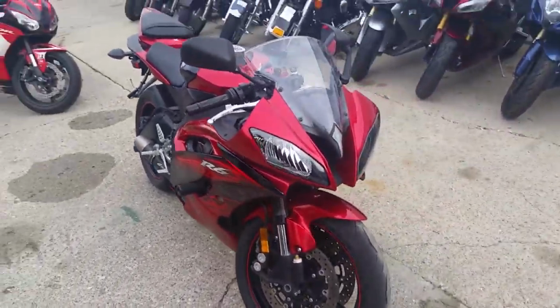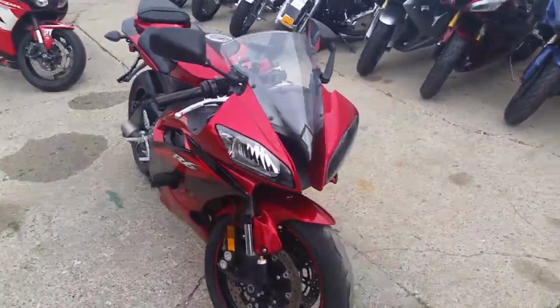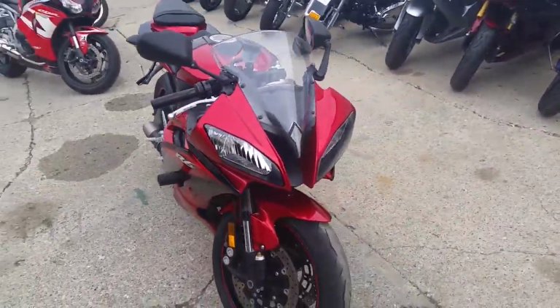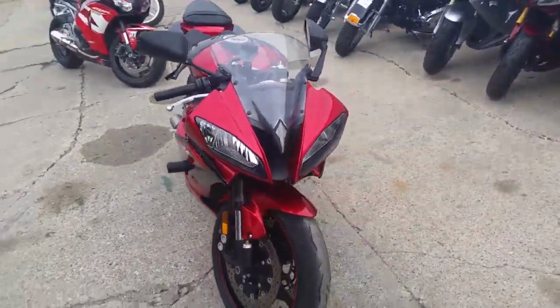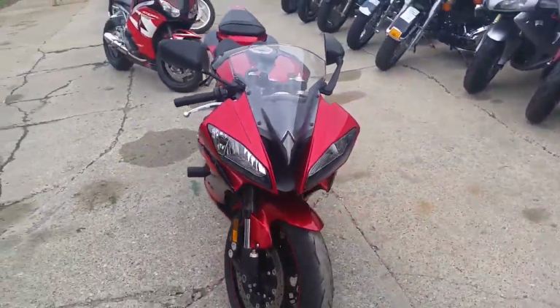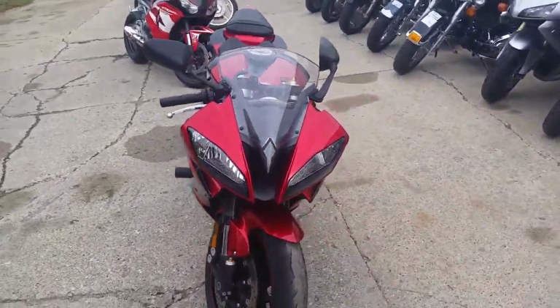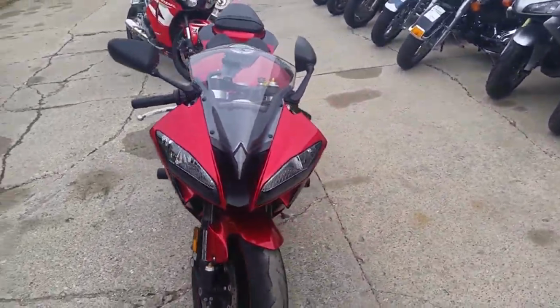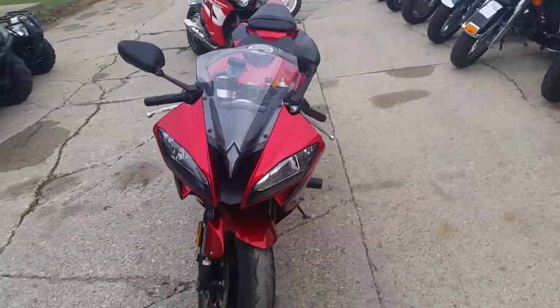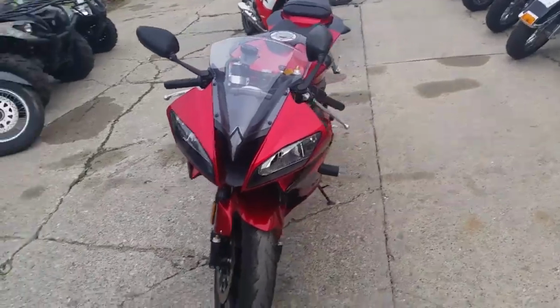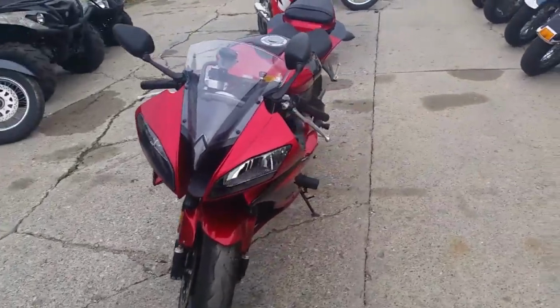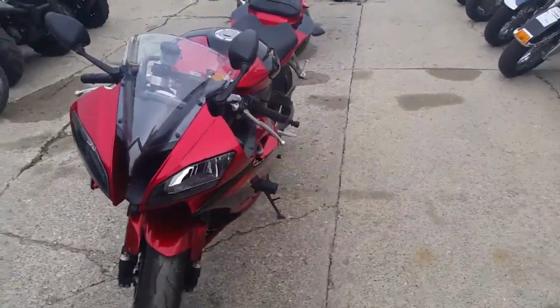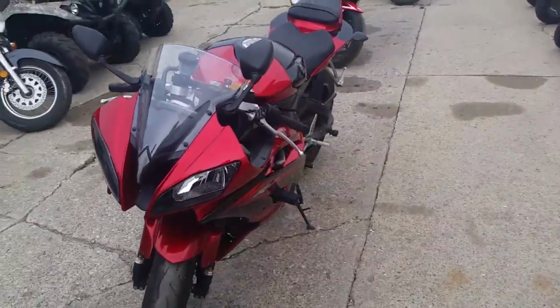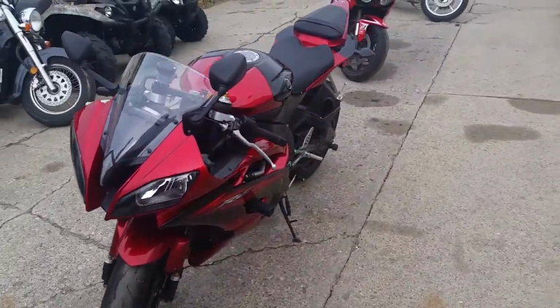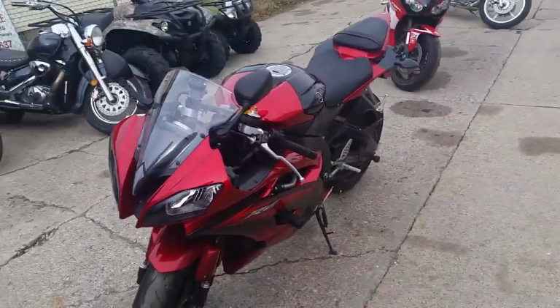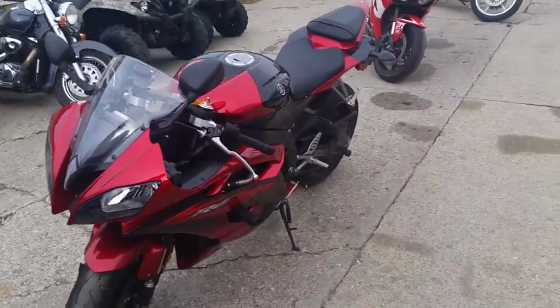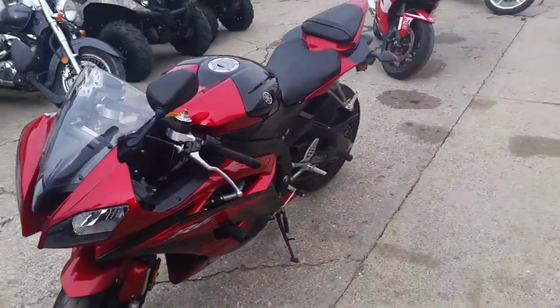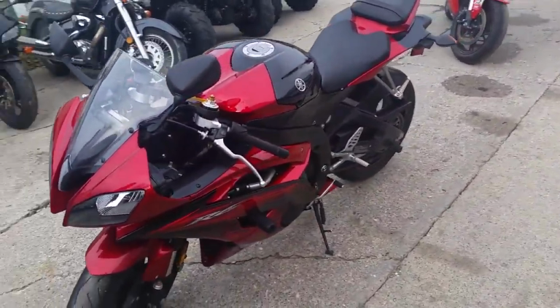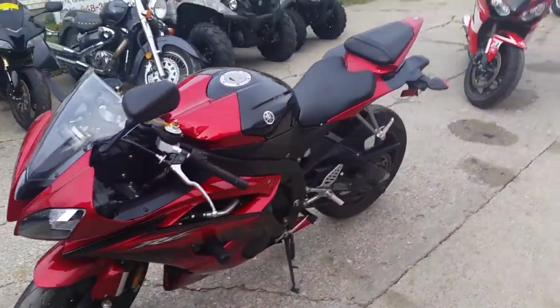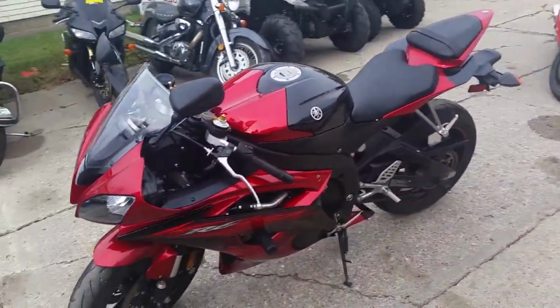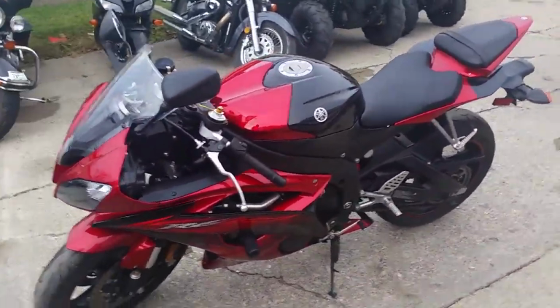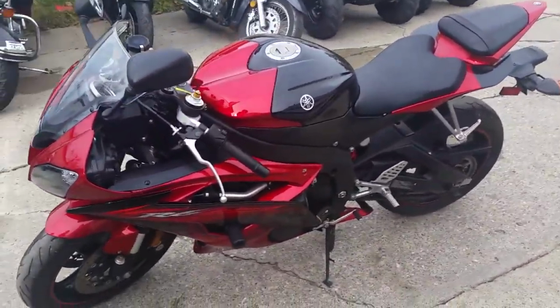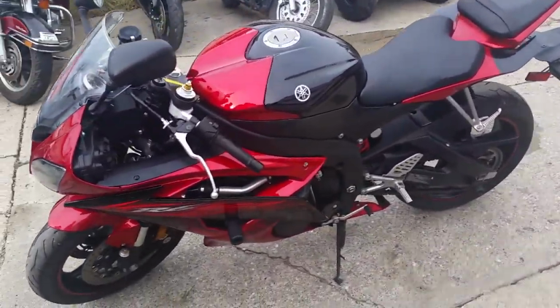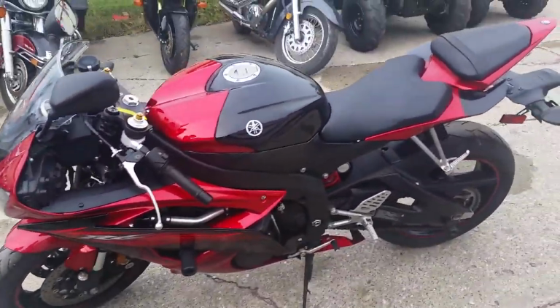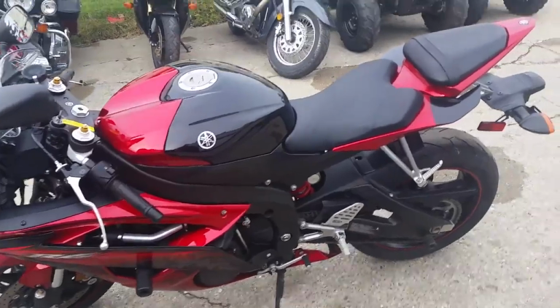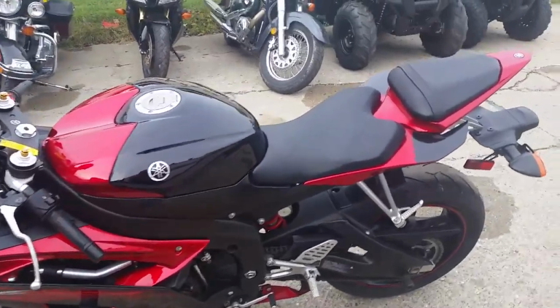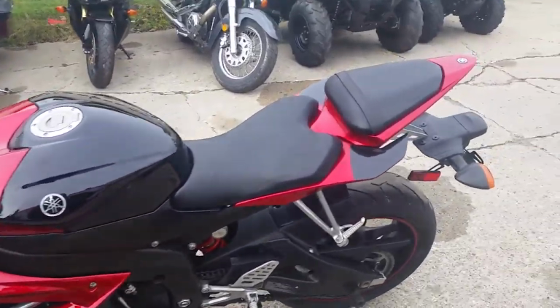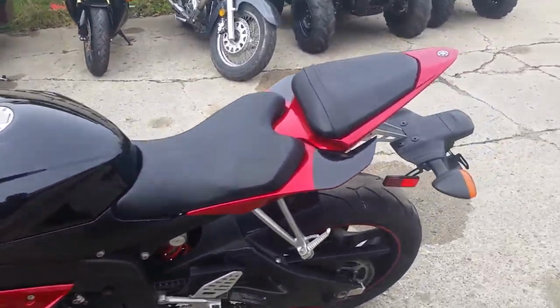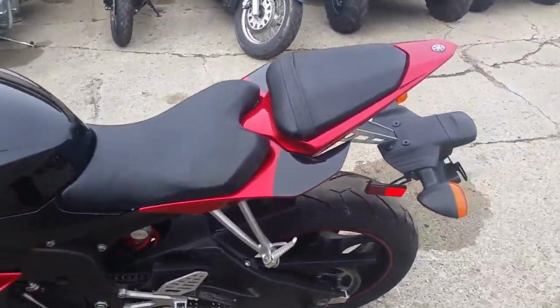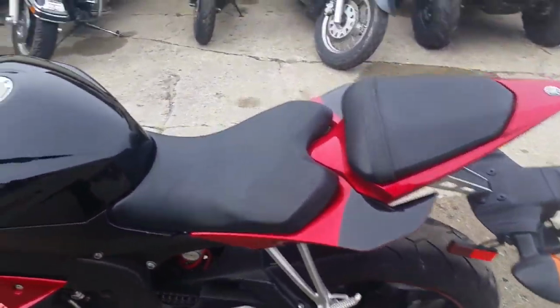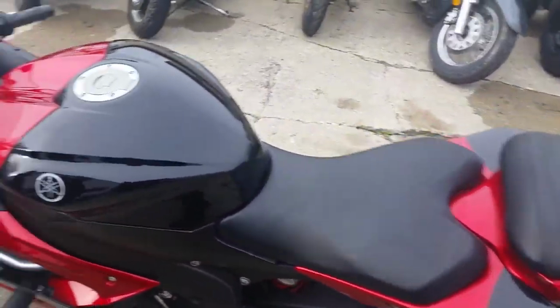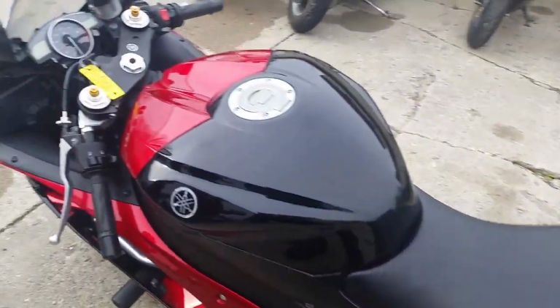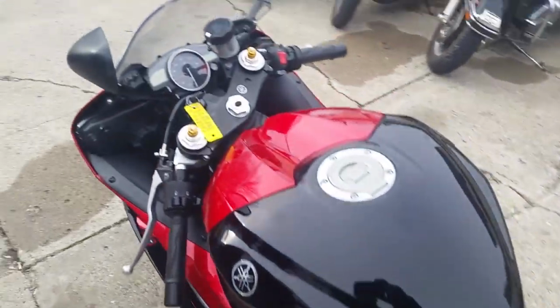It's got frame sliders, flush mount front turn signals, and the Graves exhaust that makes this R6 sound as cool as it looks. It's been inspected, certified, and includes a six month warranty.